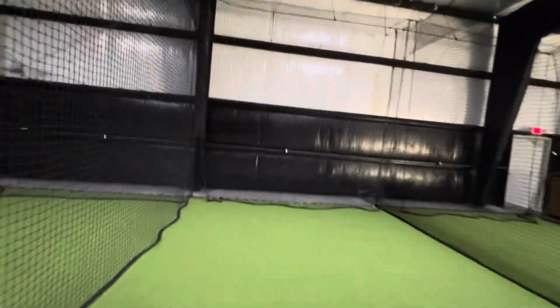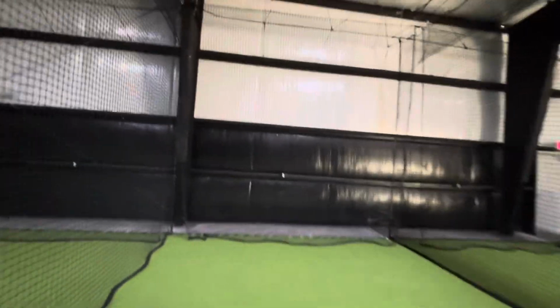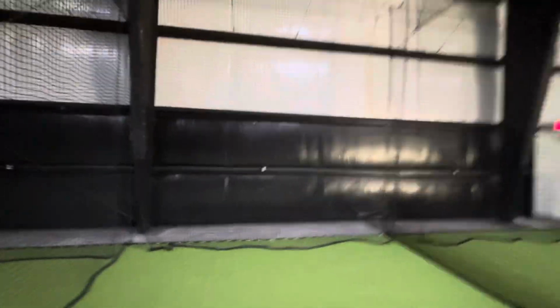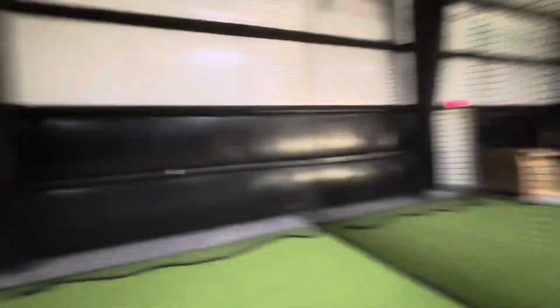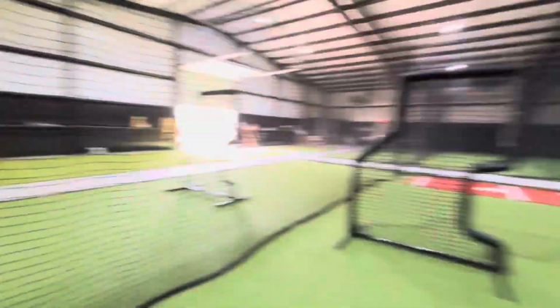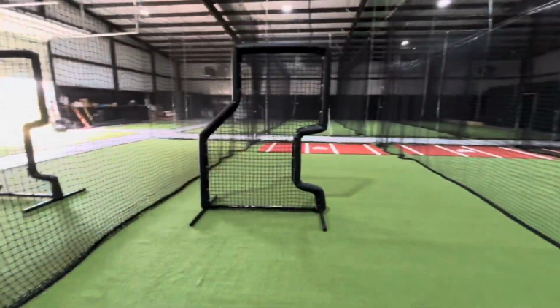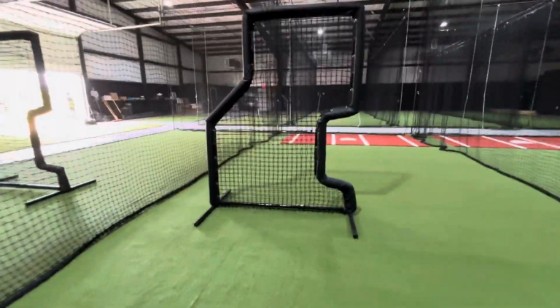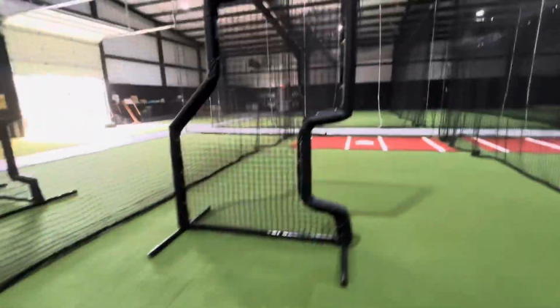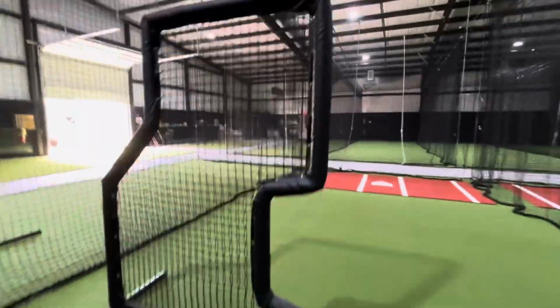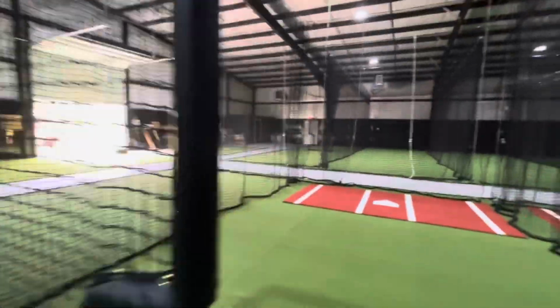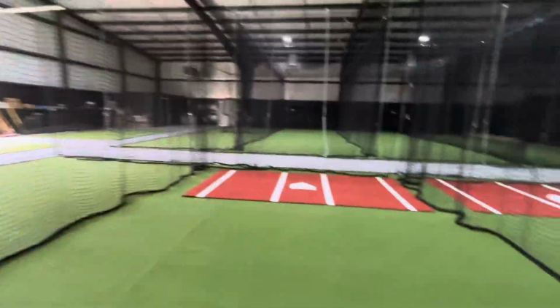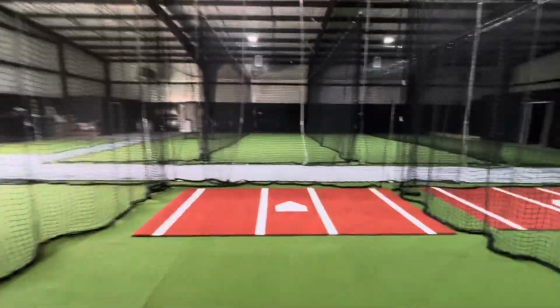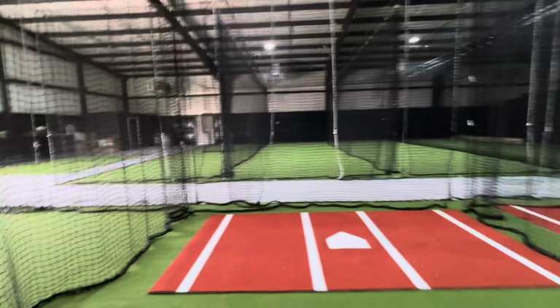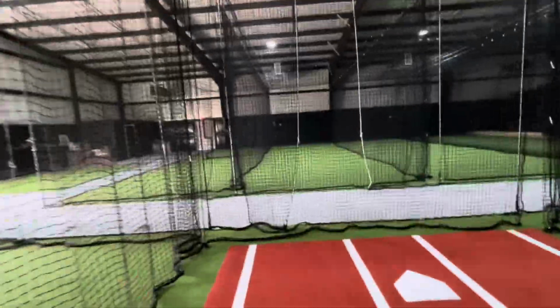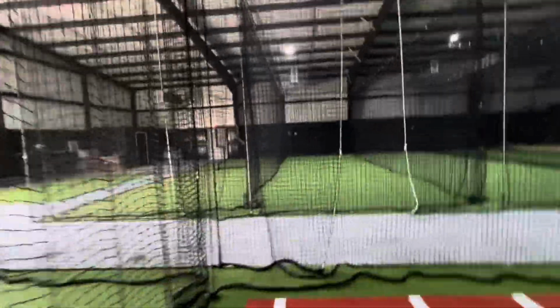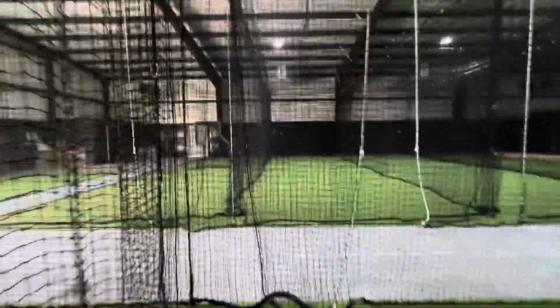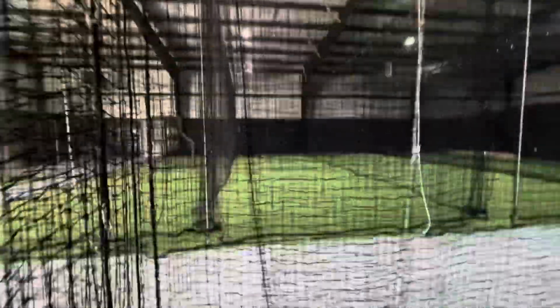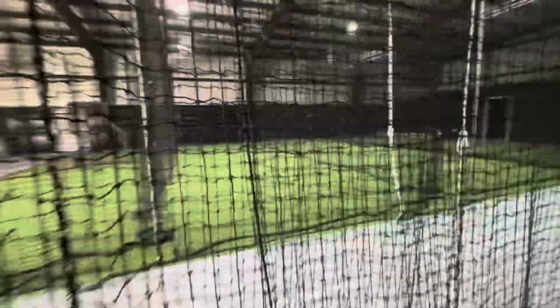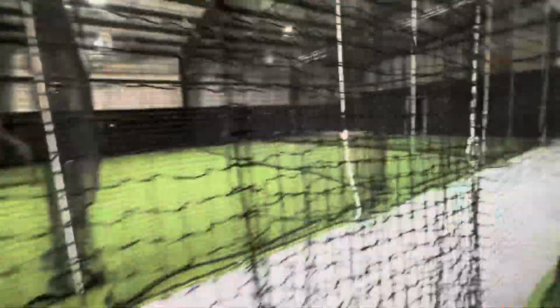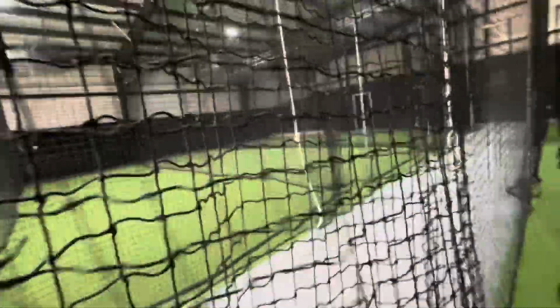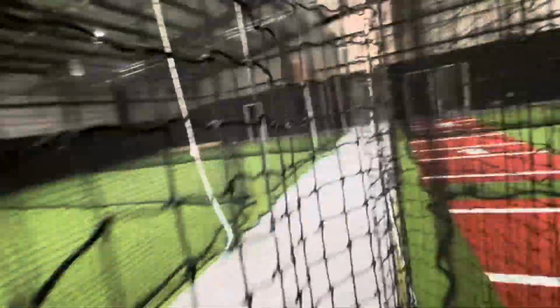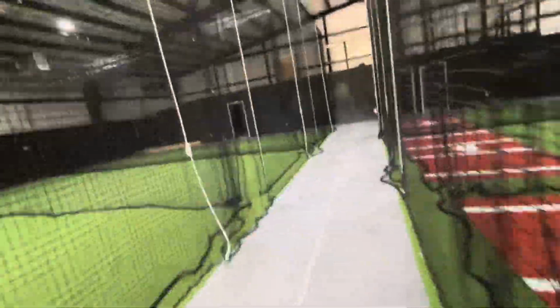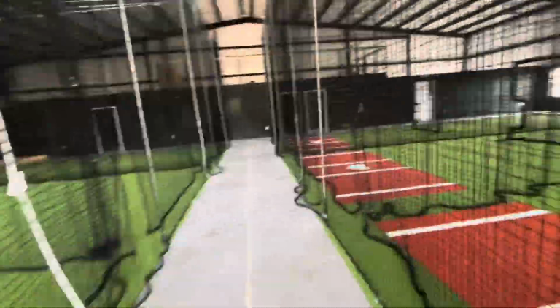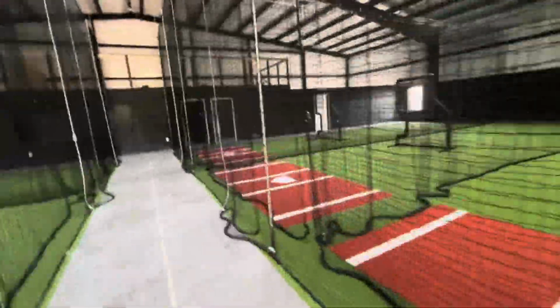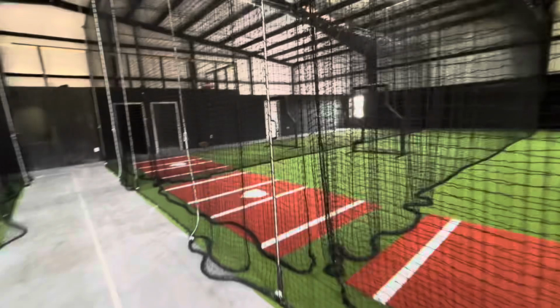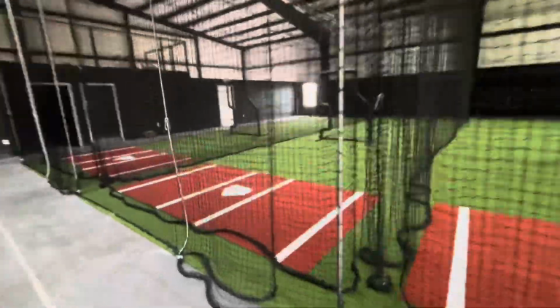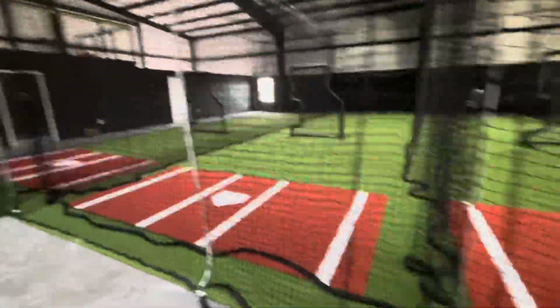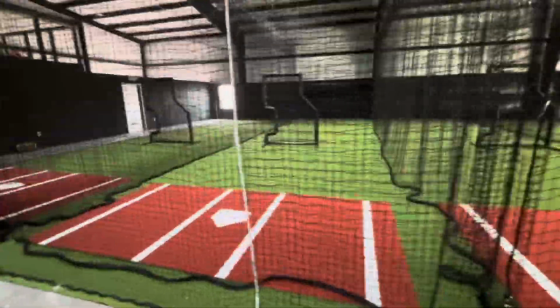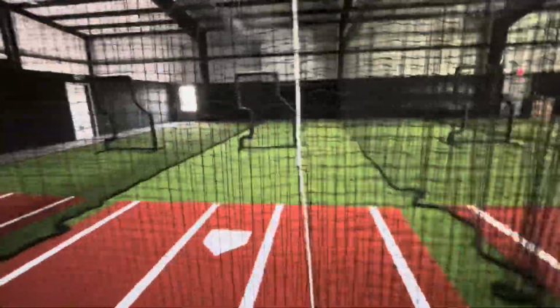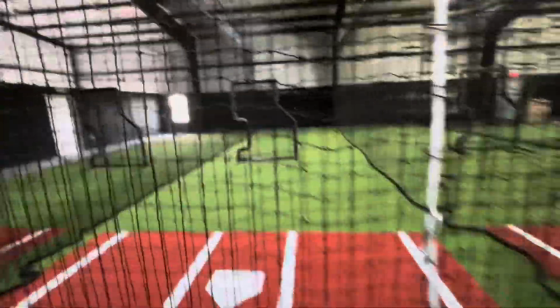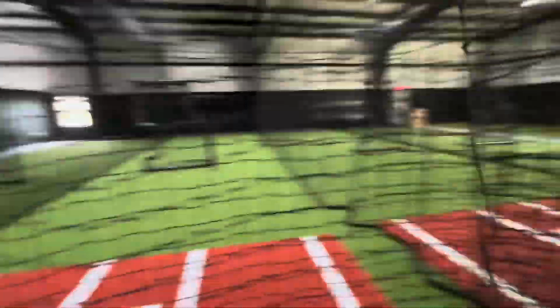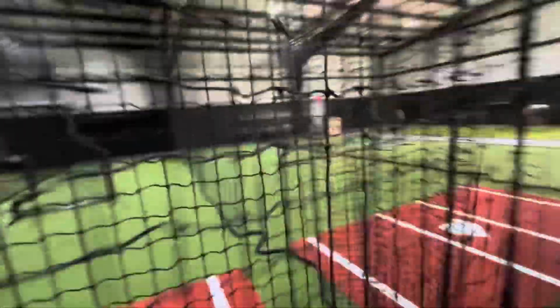This big facility has eight batting cages total and it's going to have three pitching lanes. We use nylon number 36 netting for the whole arena and we use number 60 net for the dividers.